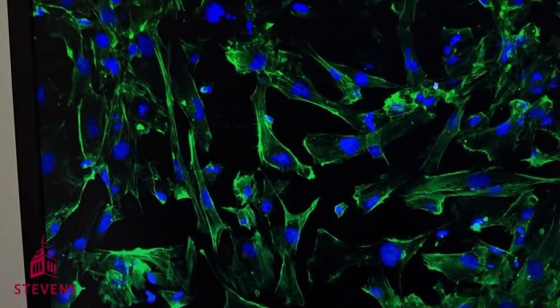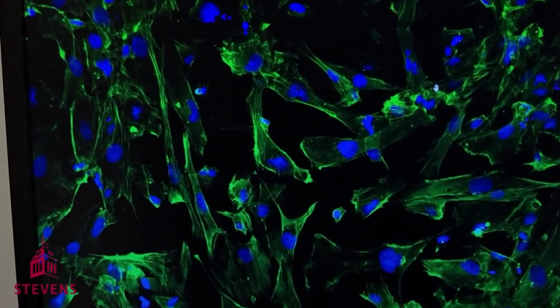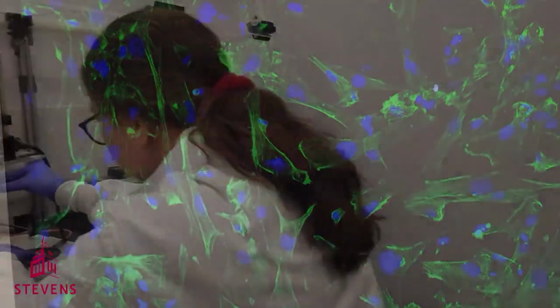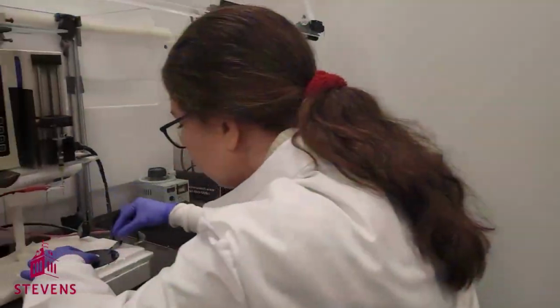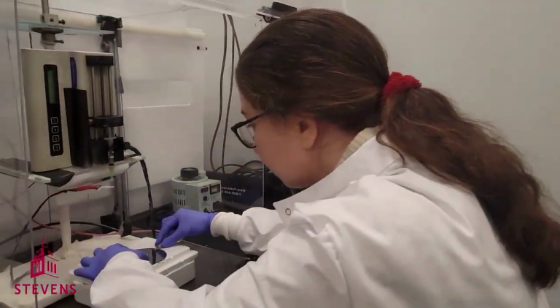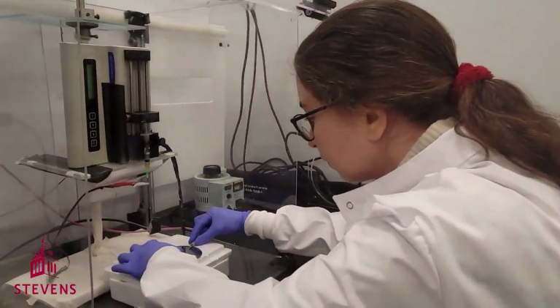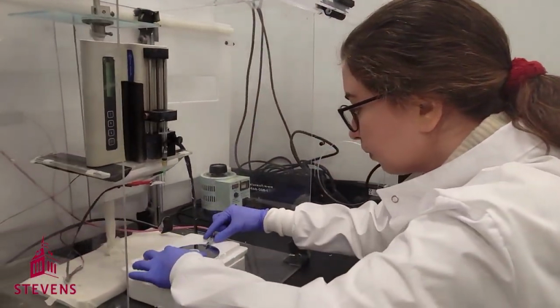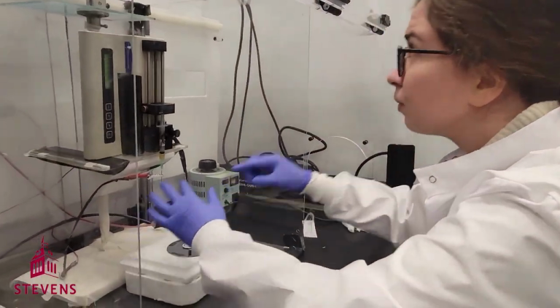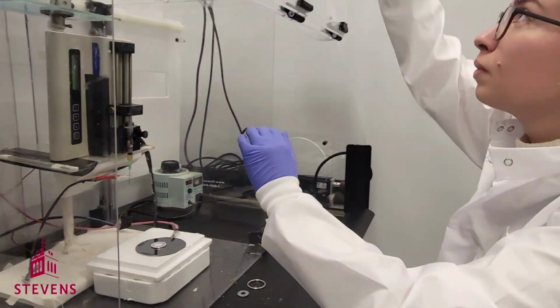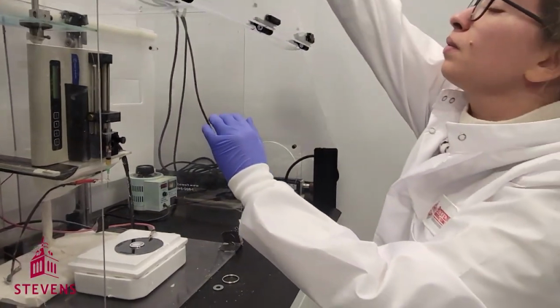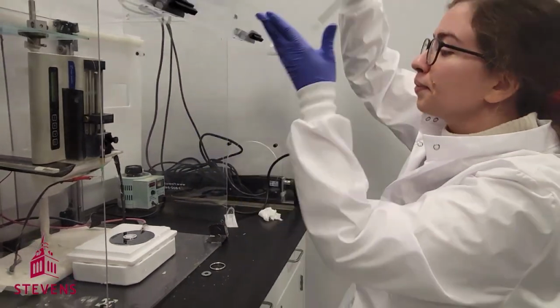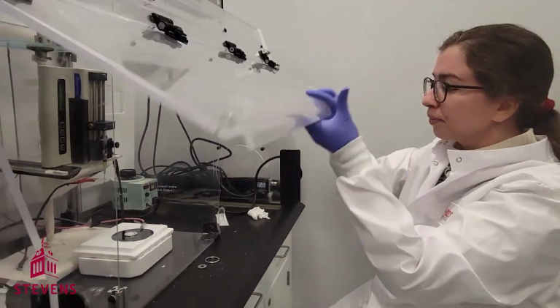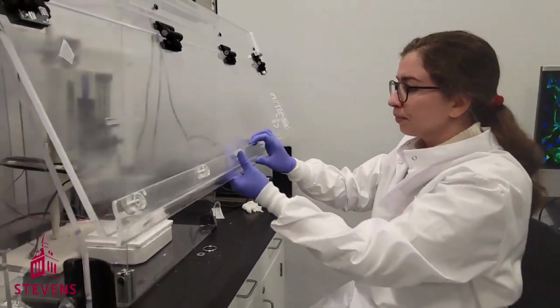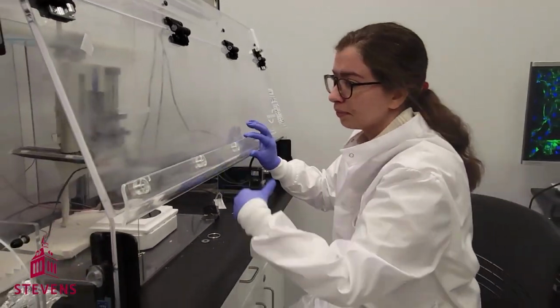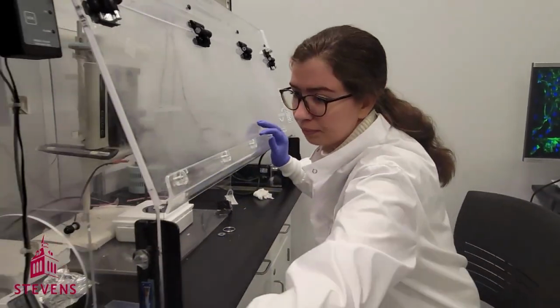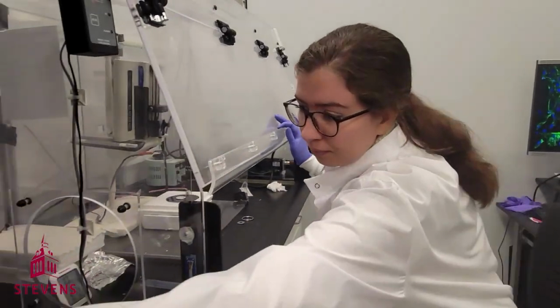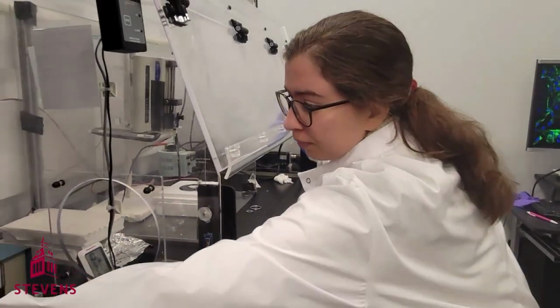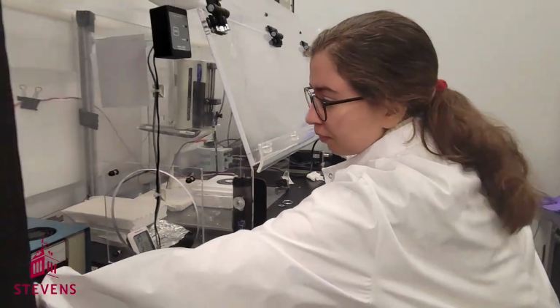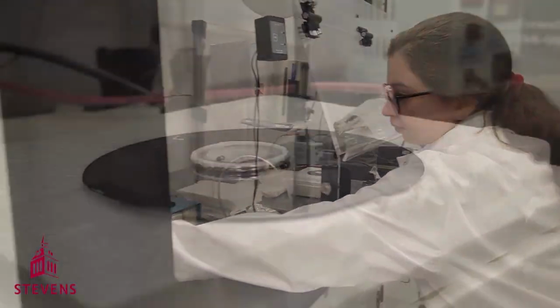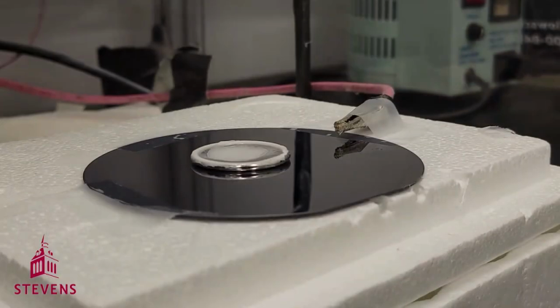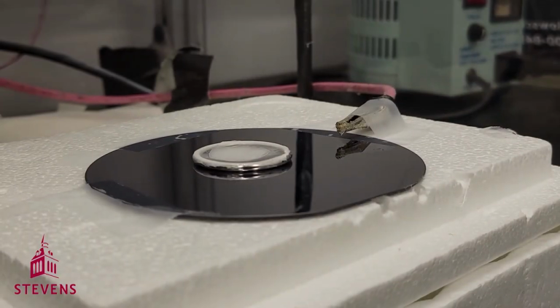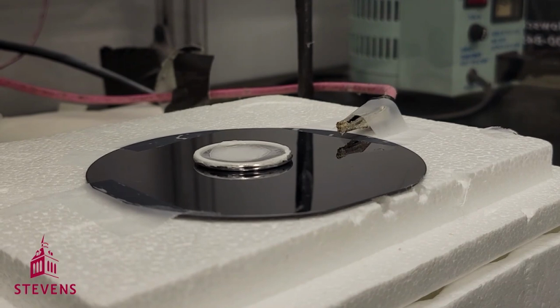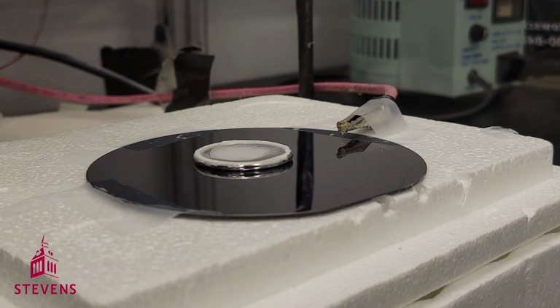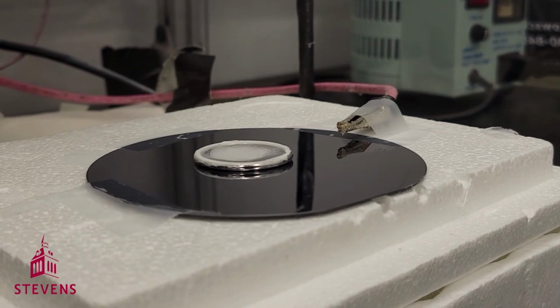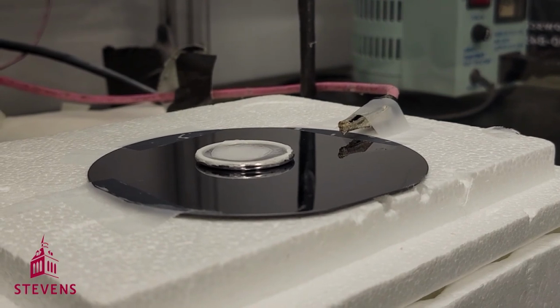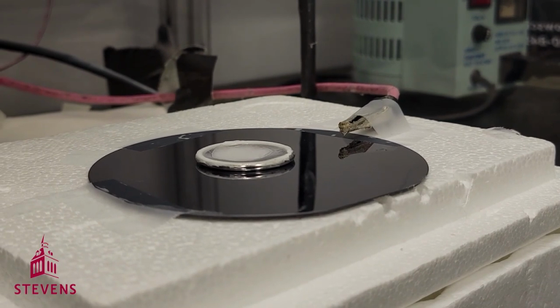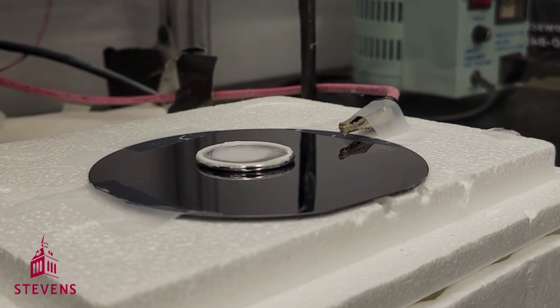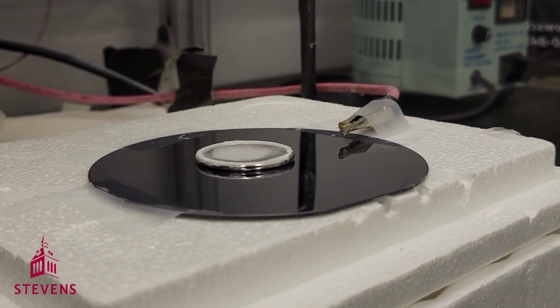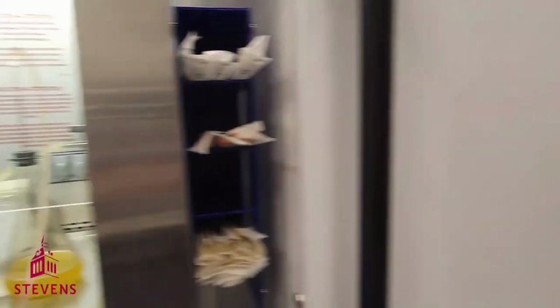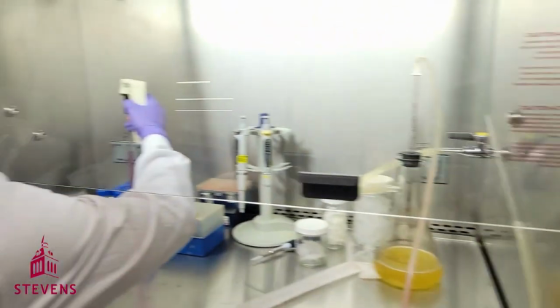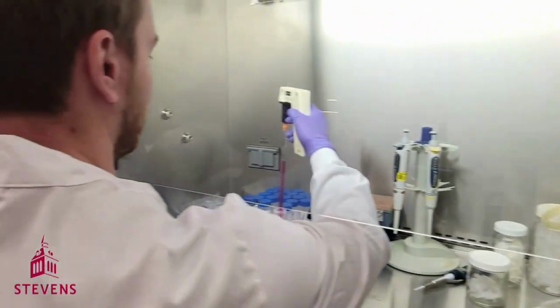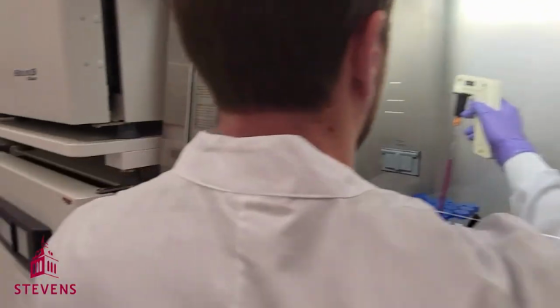Here, we have our electrospinning setup, where we can create nanofiber meshes for cell culture. We typically make these nanofibers by mixing proteins such as collagen or chitosan with polycaprolactone.